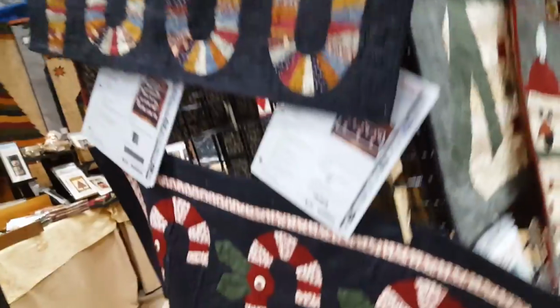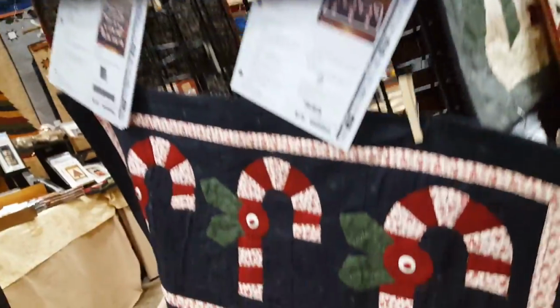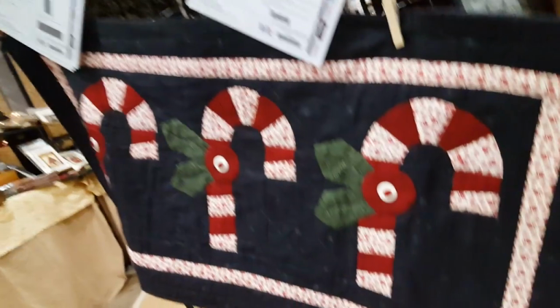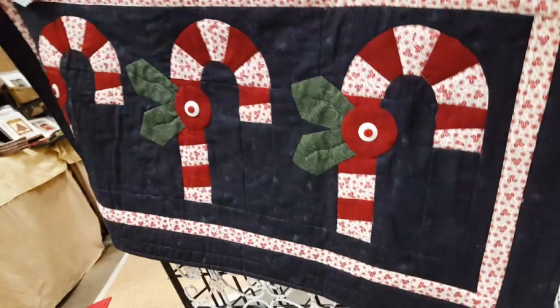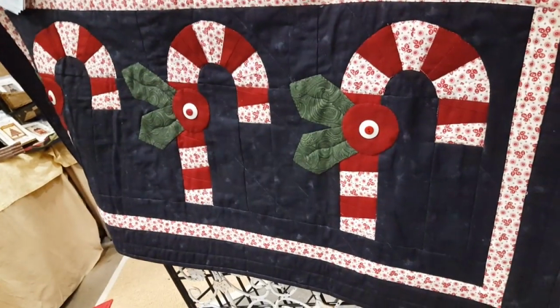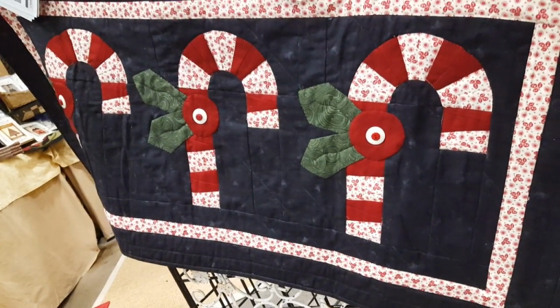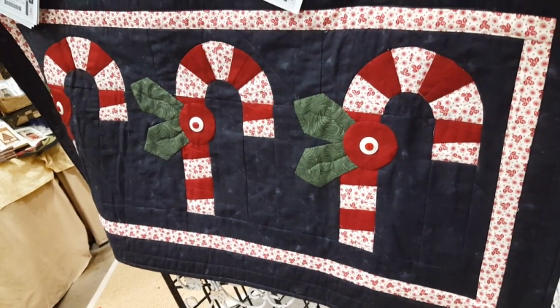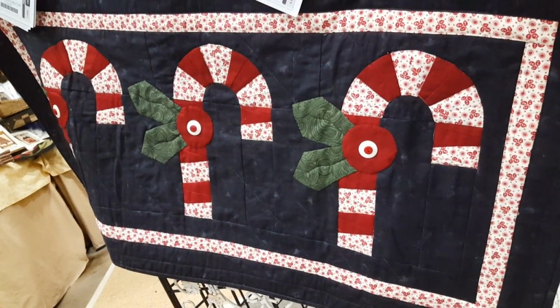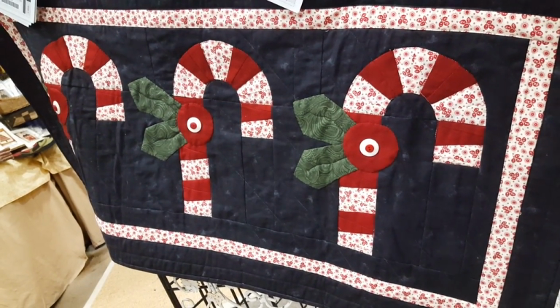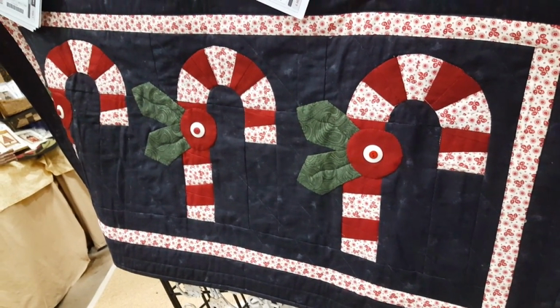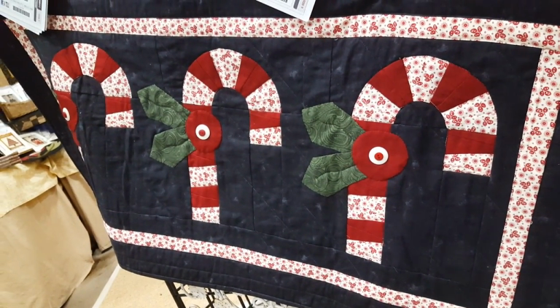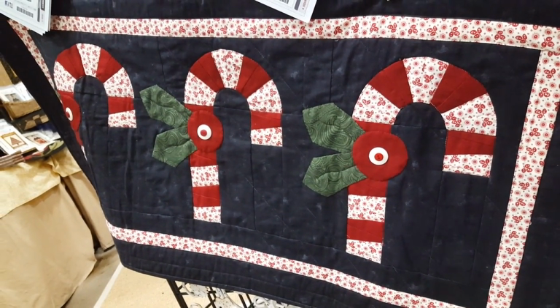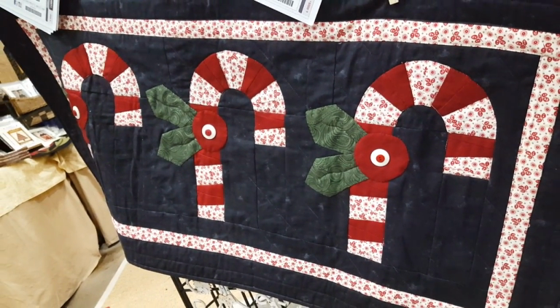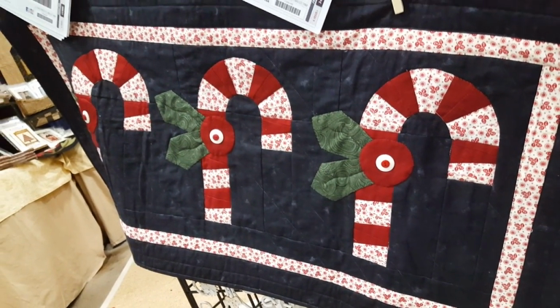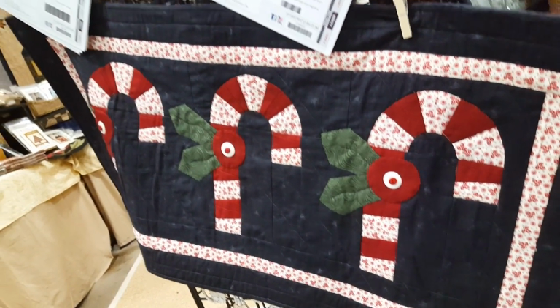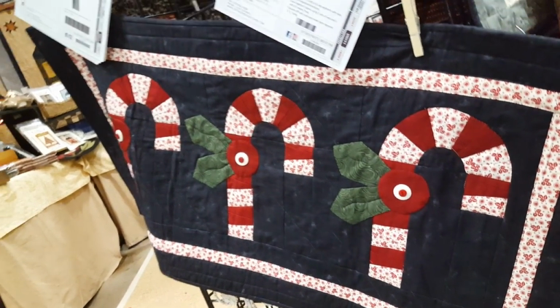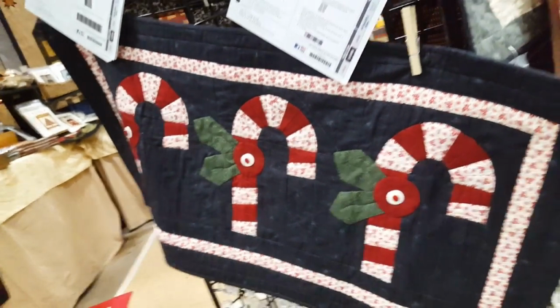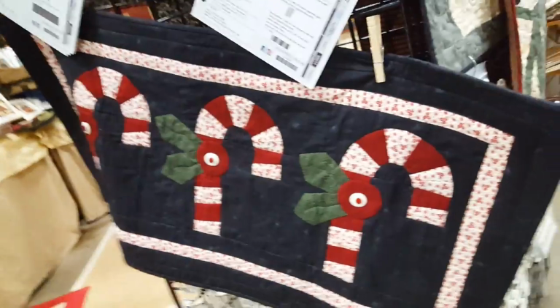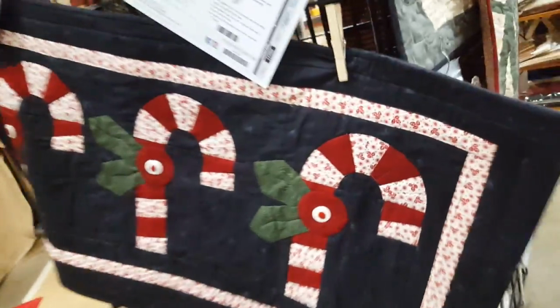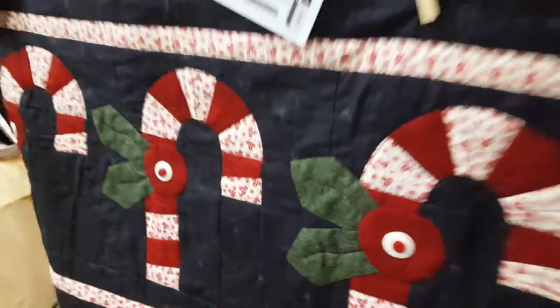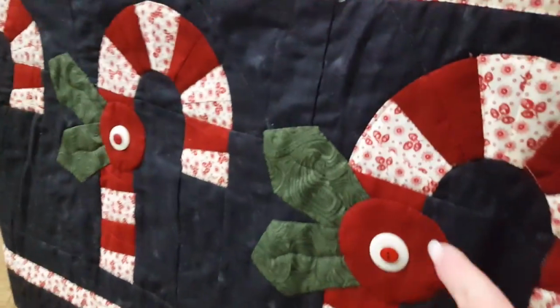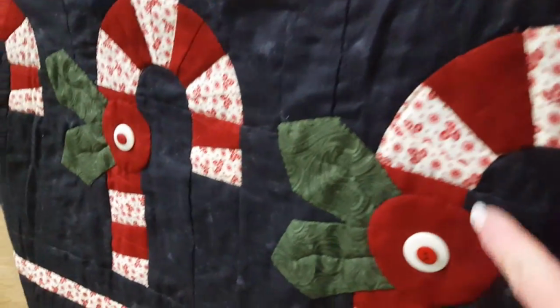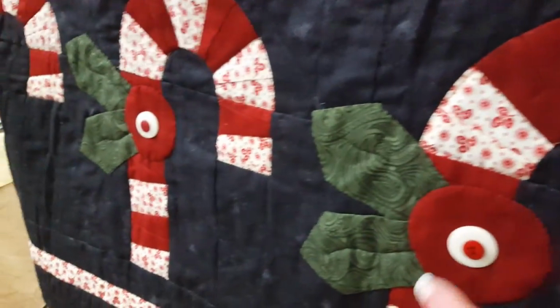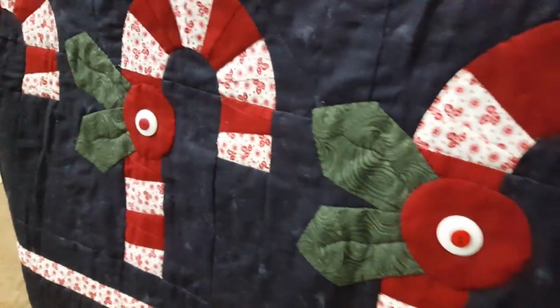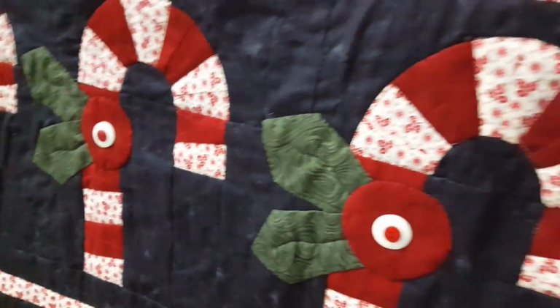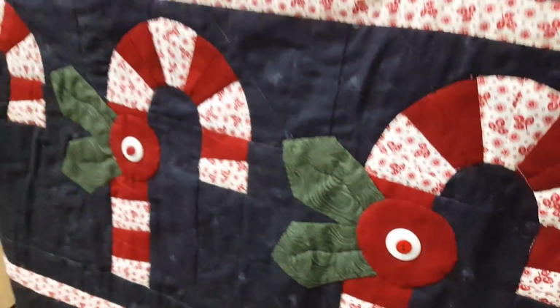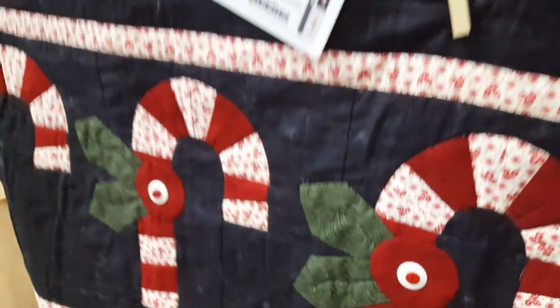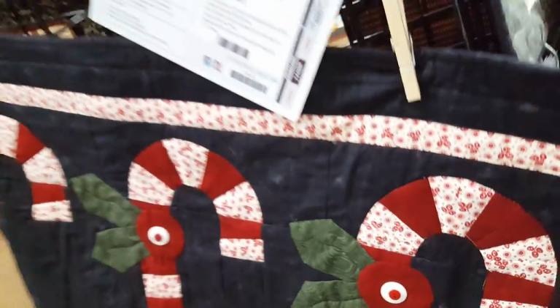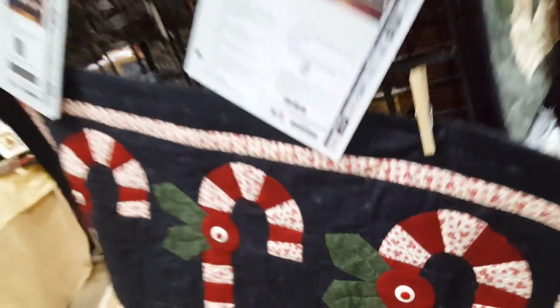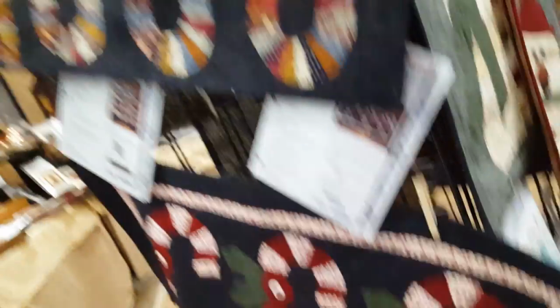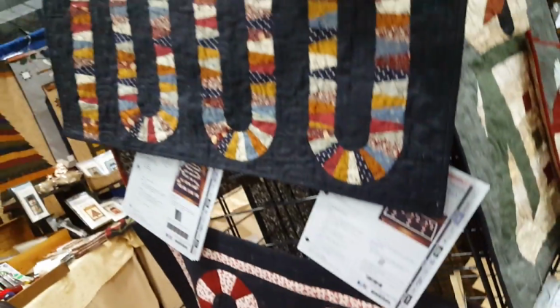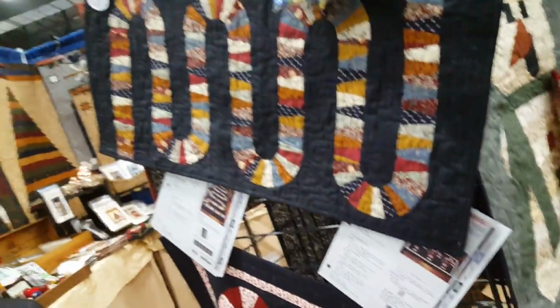I really like this for Christmas this year. And again, using the dresdan plate ruler in just a different way. And then you can use the satin edge foot to do the needle turn applique on that and the piecing.